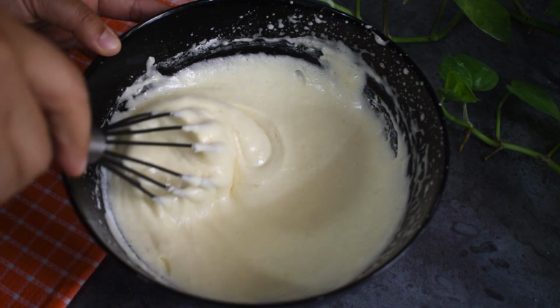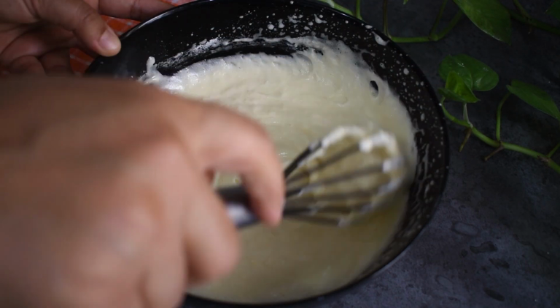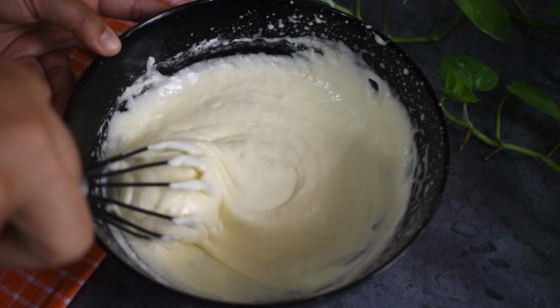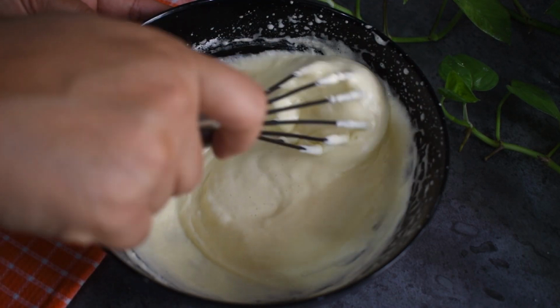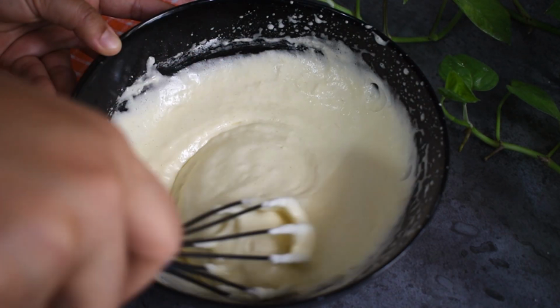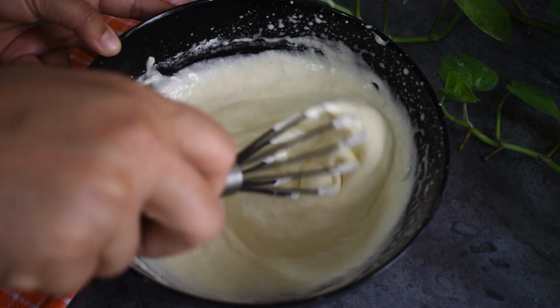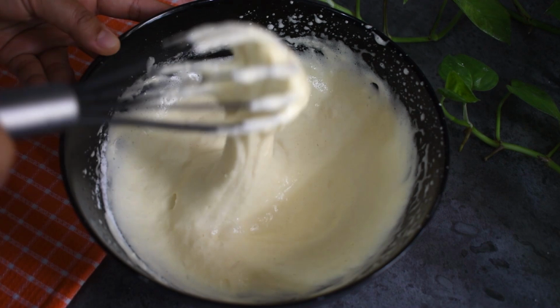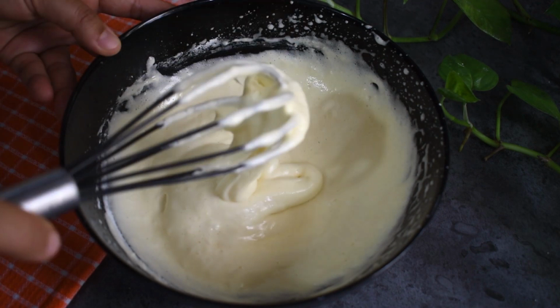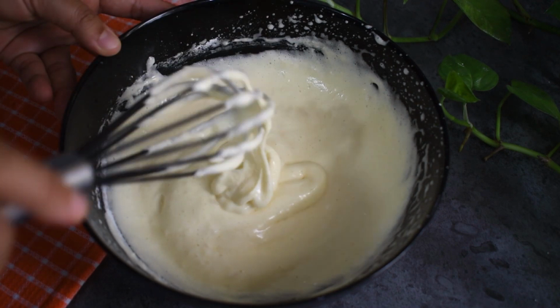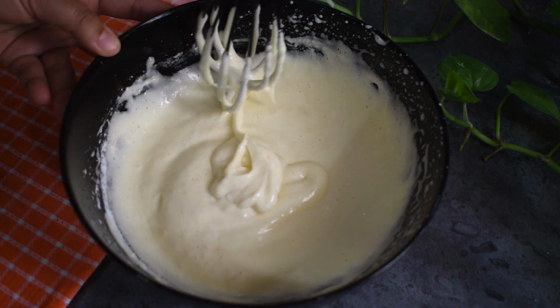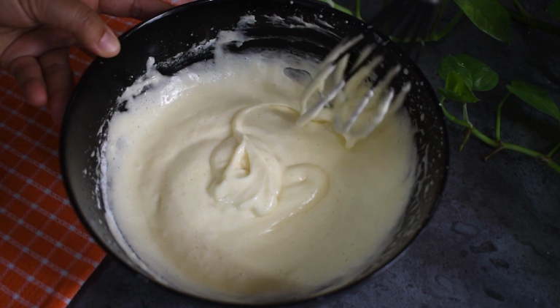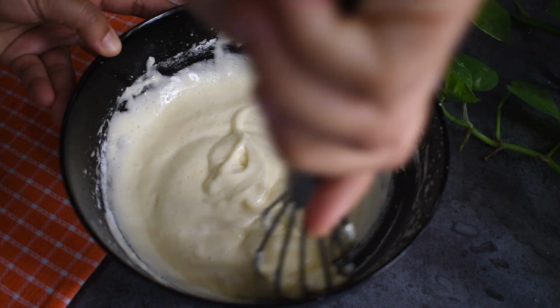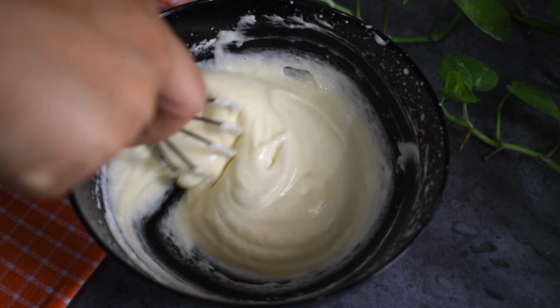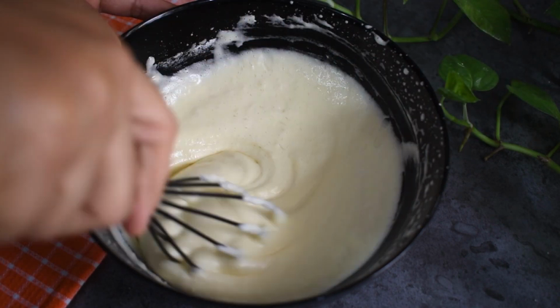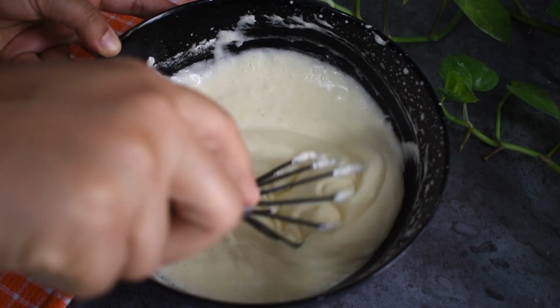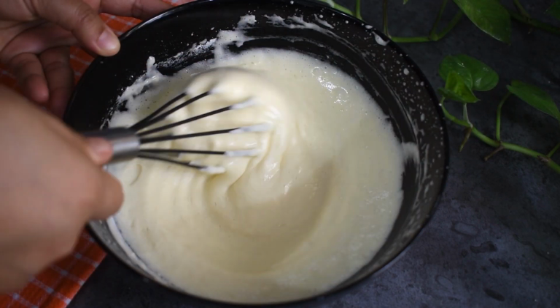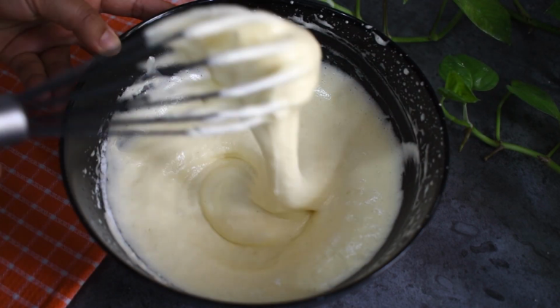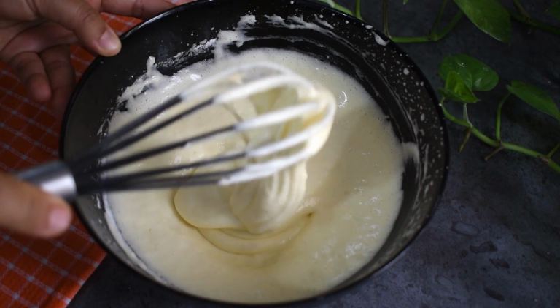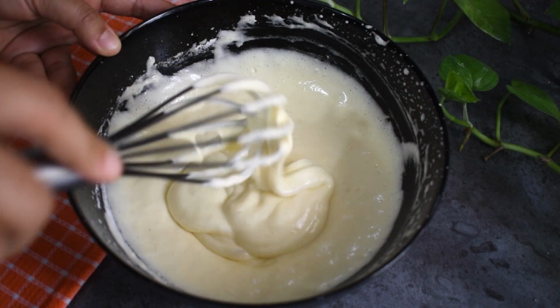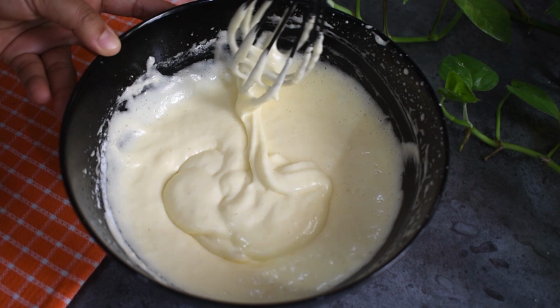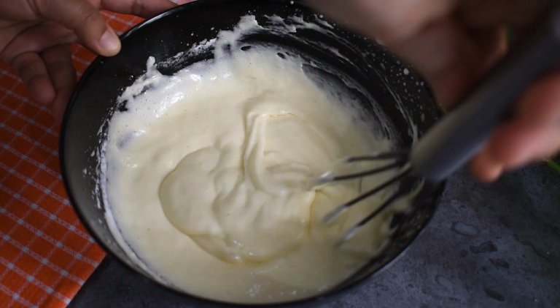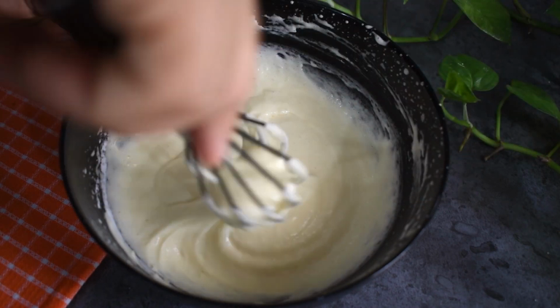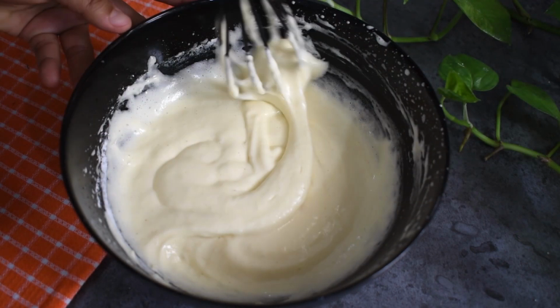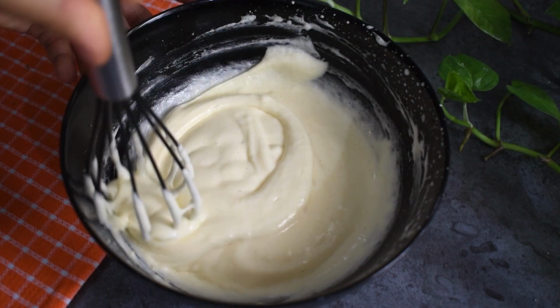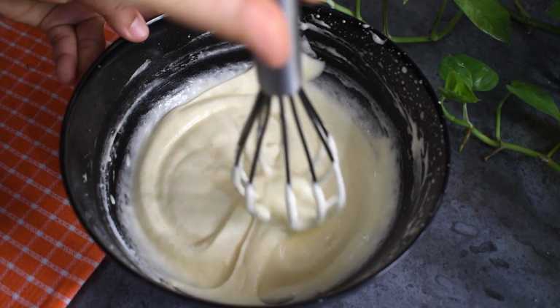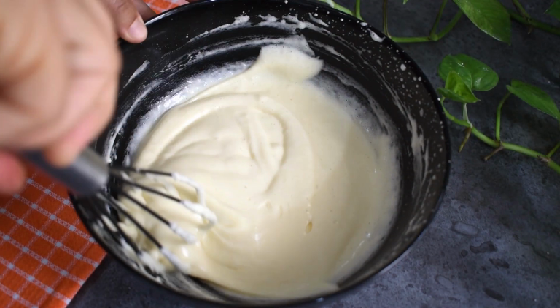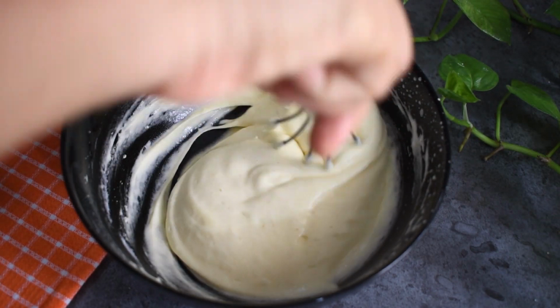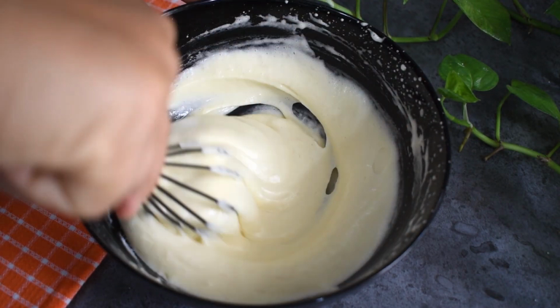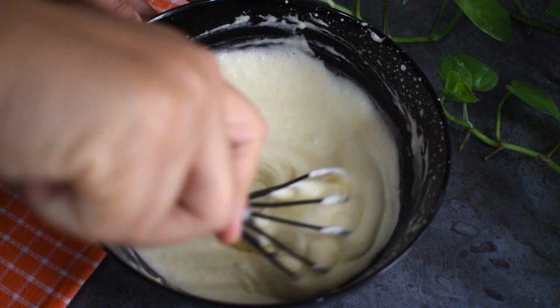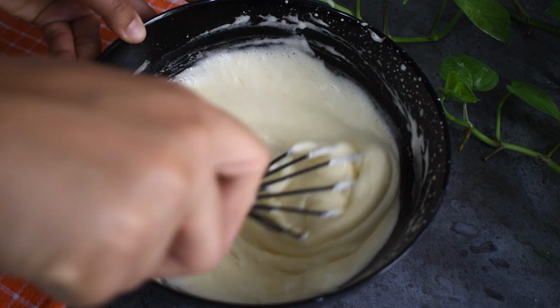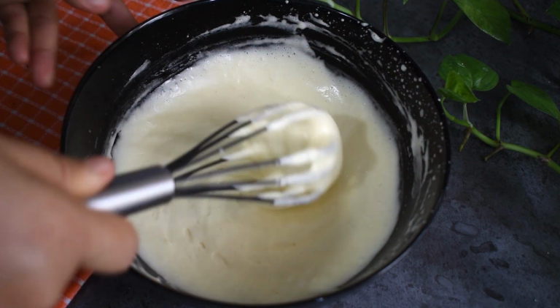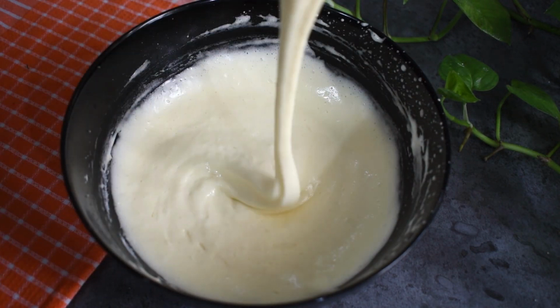Use a cut and fold method. Once you use it gently, you can preserve the air bubbles. Then the cake will come out light like a cloud.